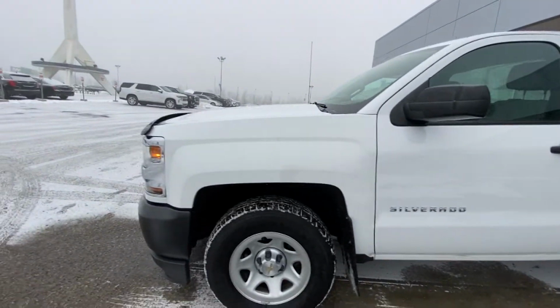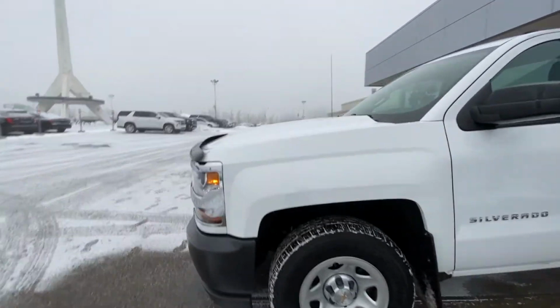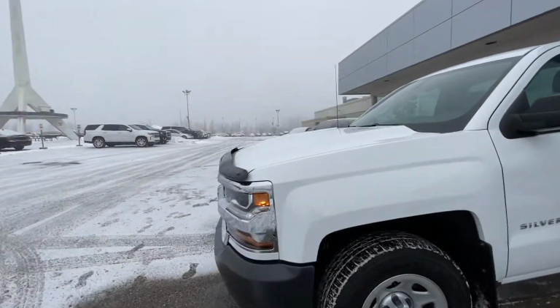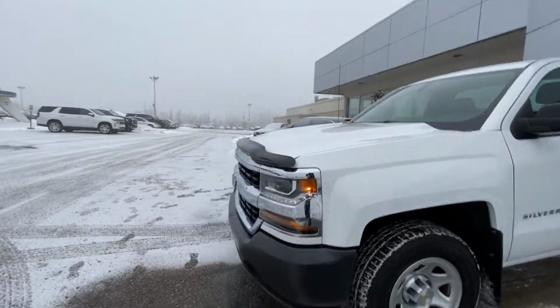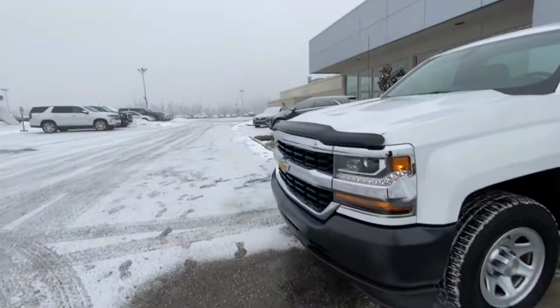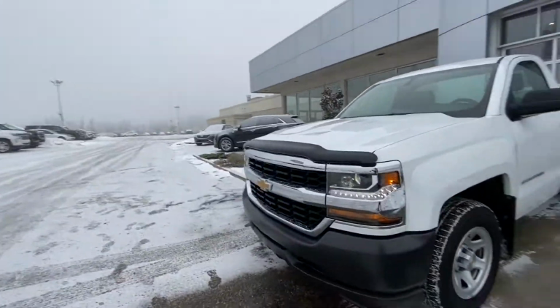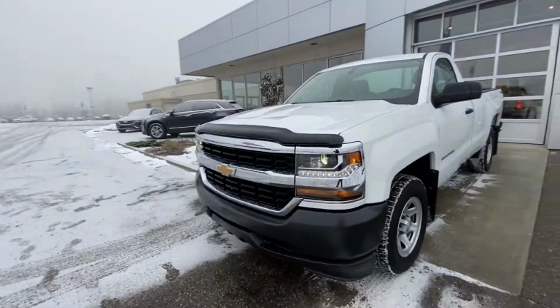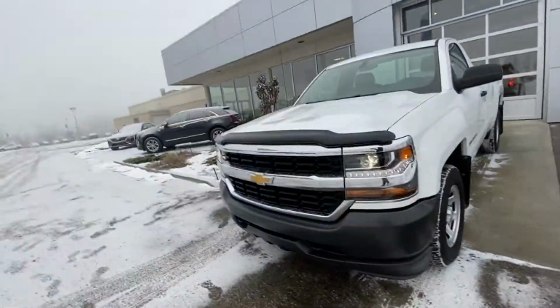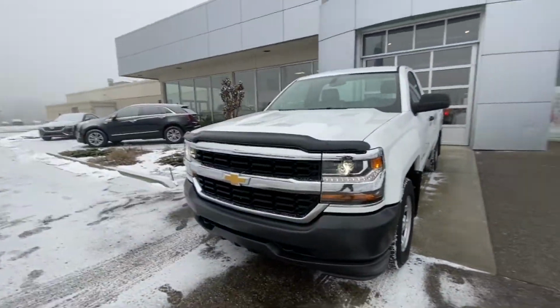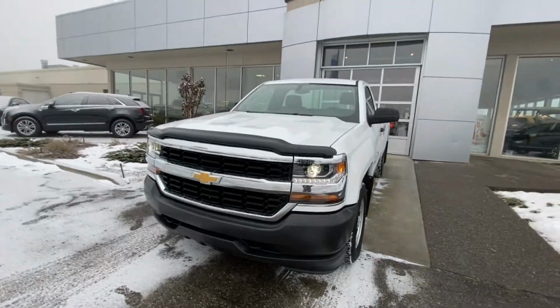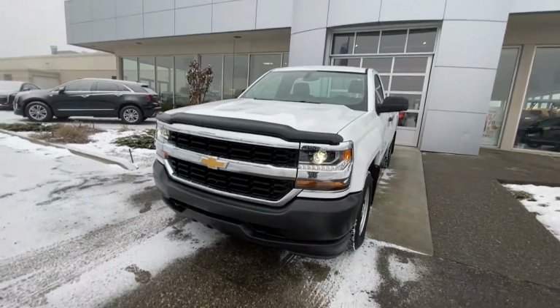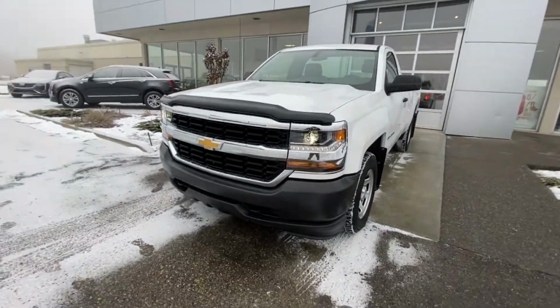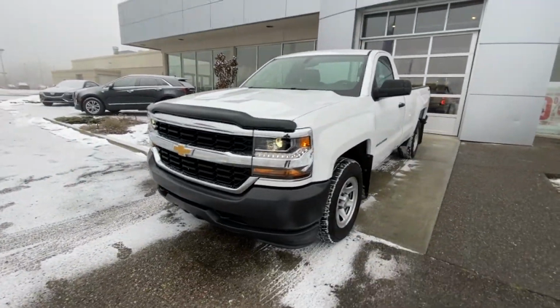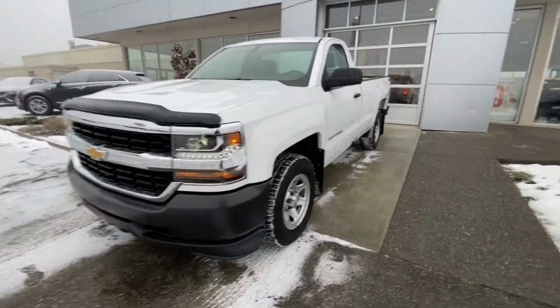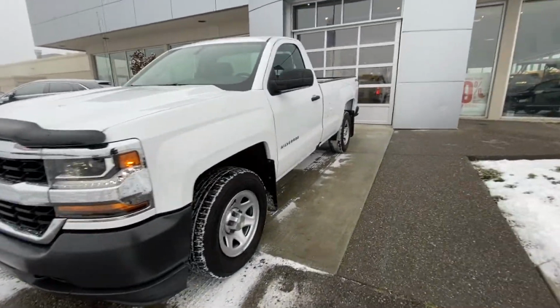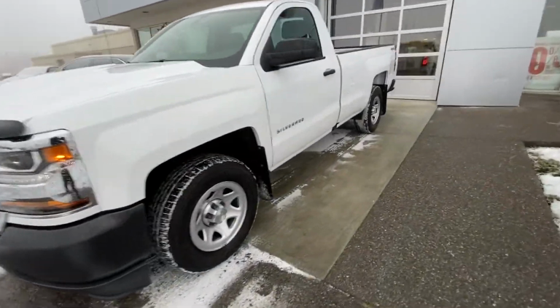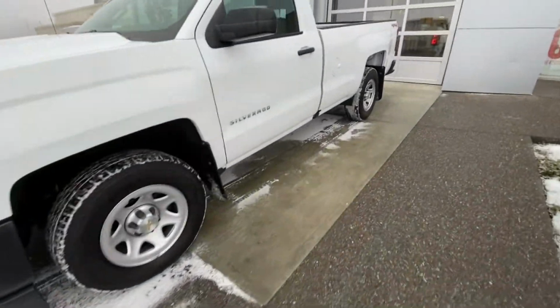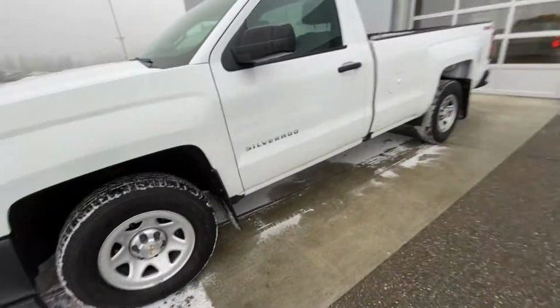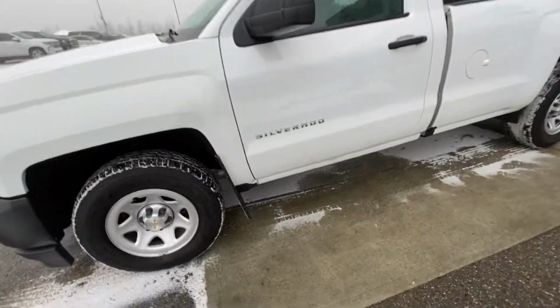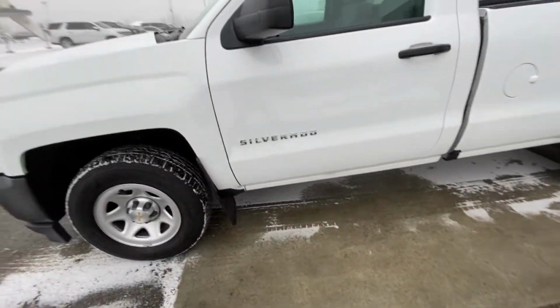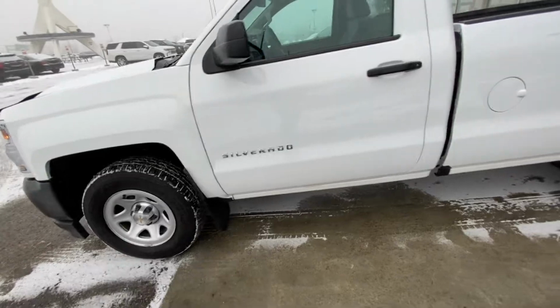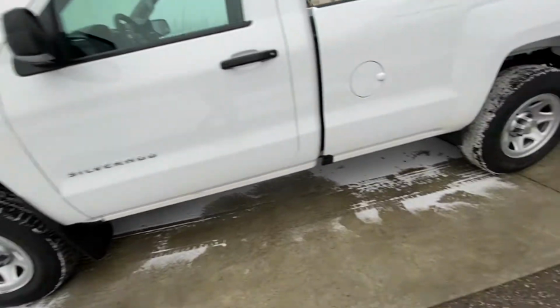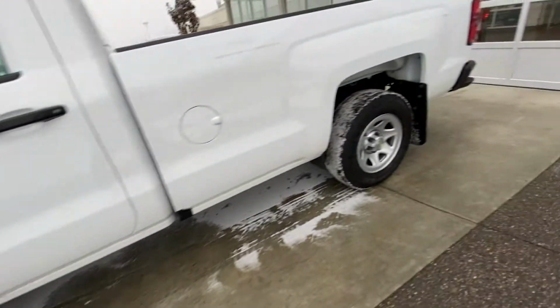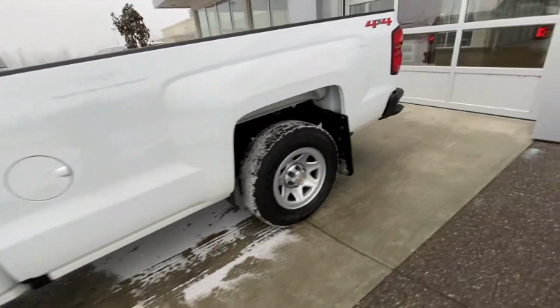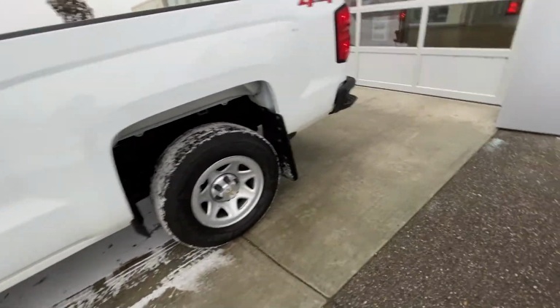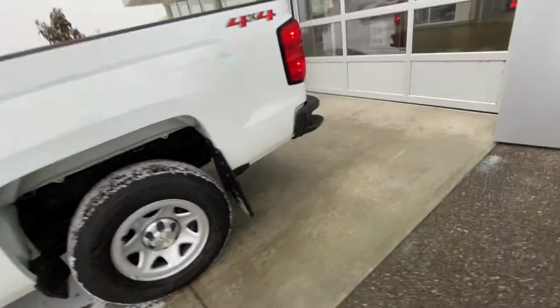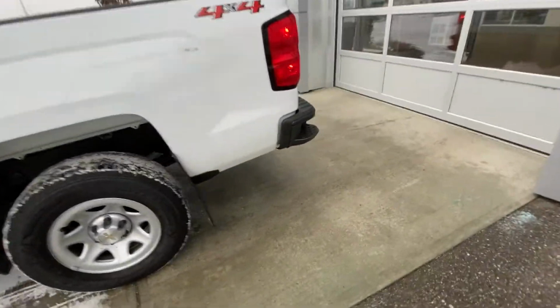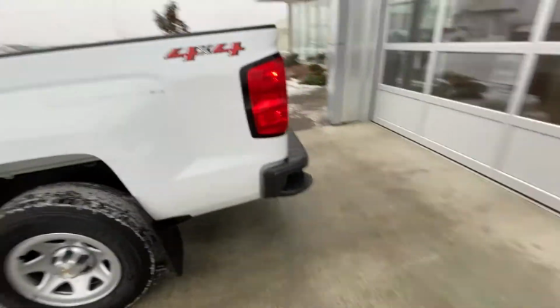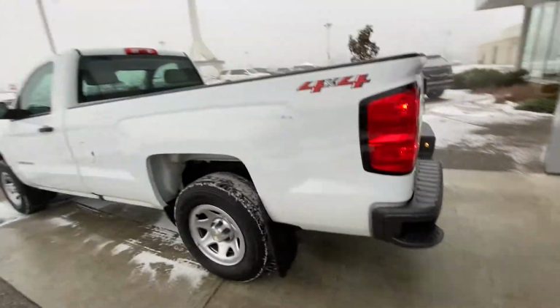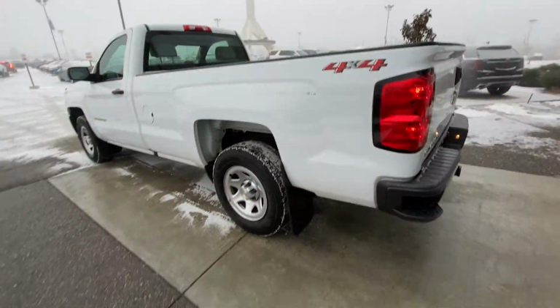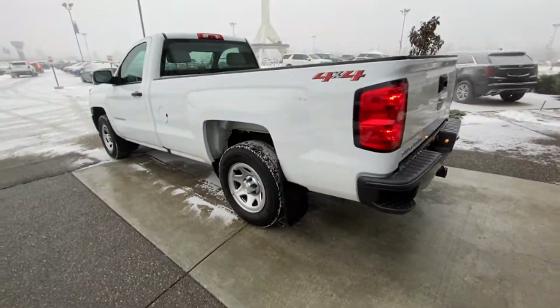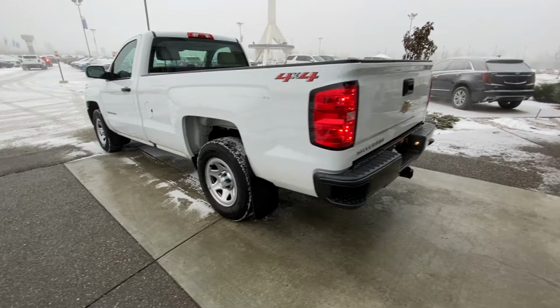Taking a quick look at the exterior, we have the 17-inch steel wheel and tire package. We have keyed entry, as well as remote lock and unlock on the key fob. Coming to the front of the vehicle, you've got the chrome Chevrolet grille and LED daytime running lamps.